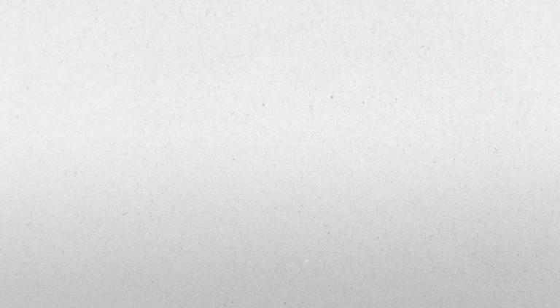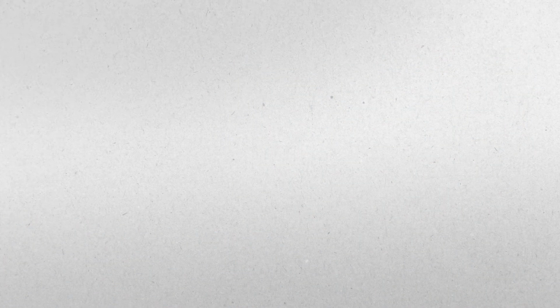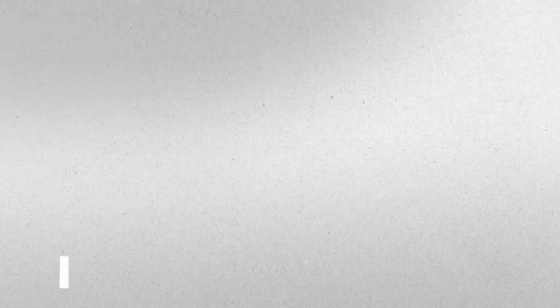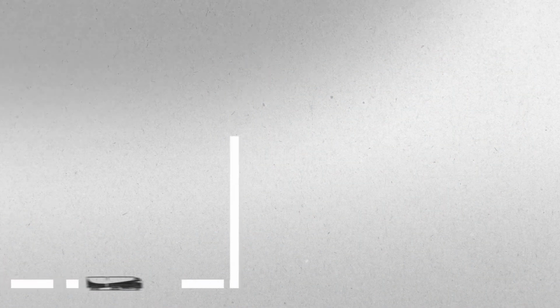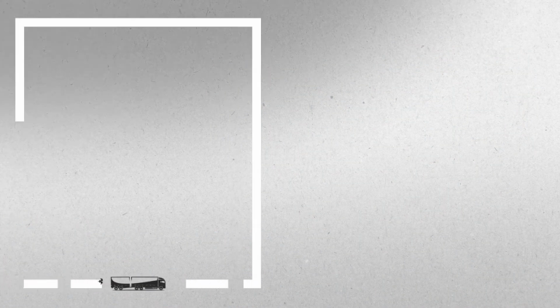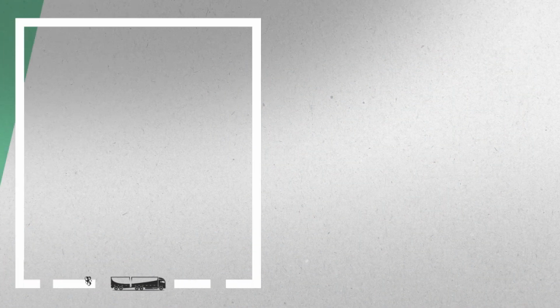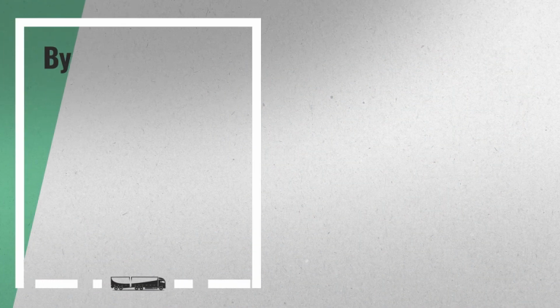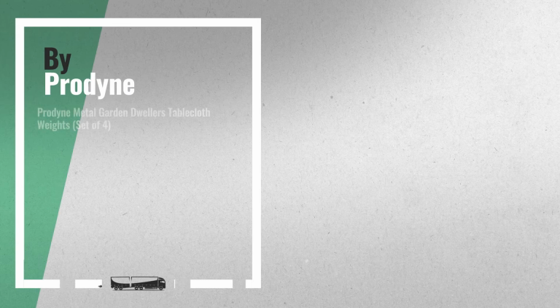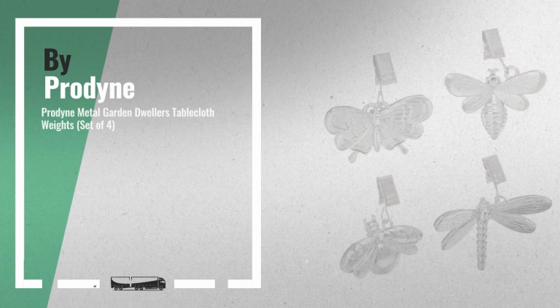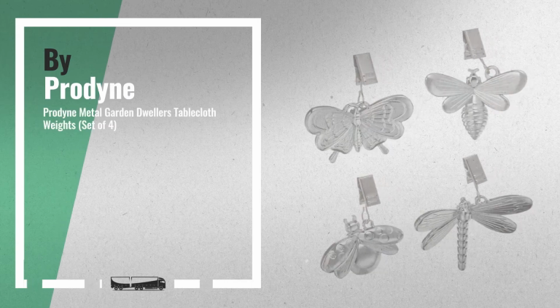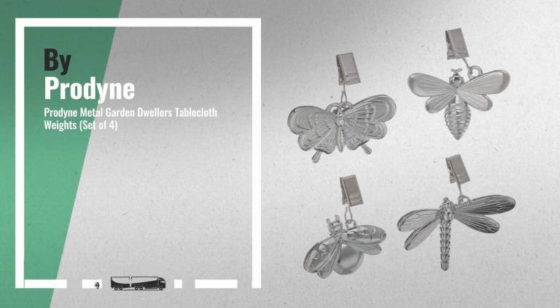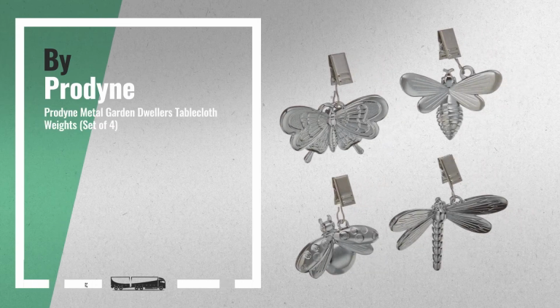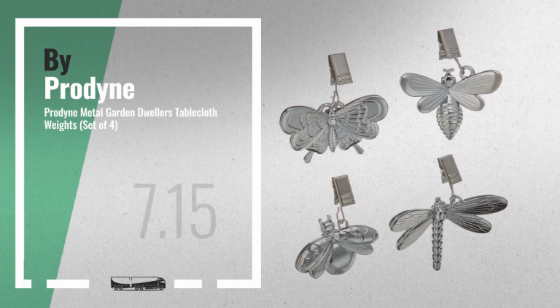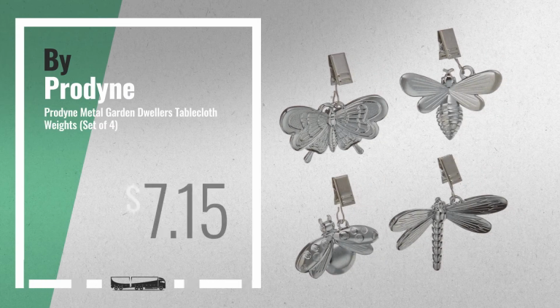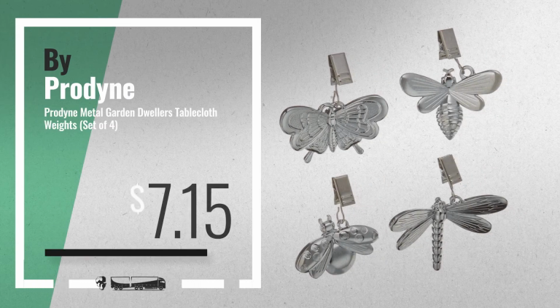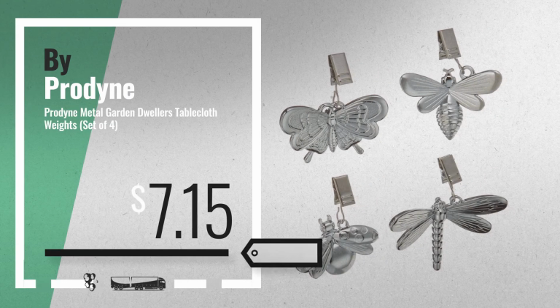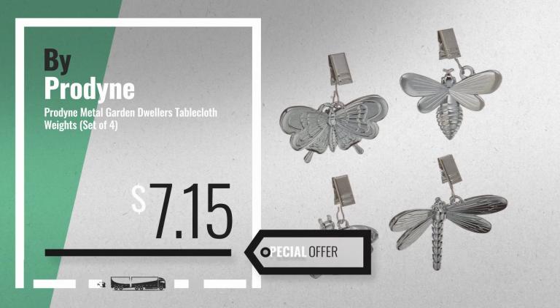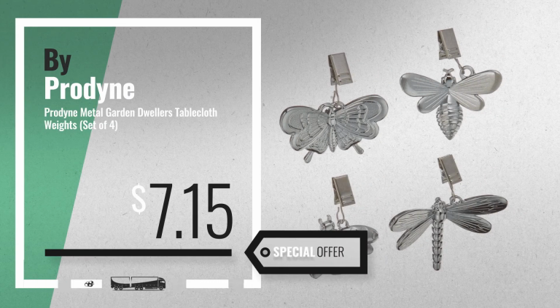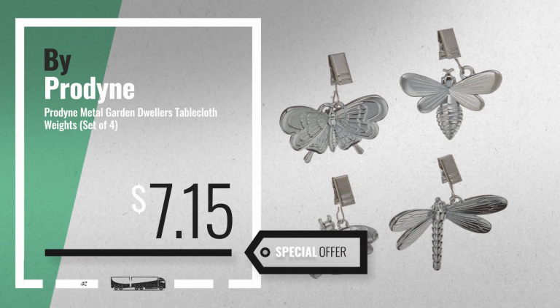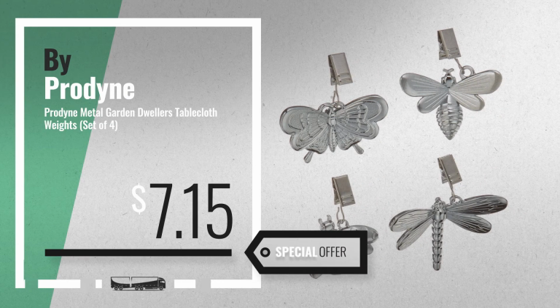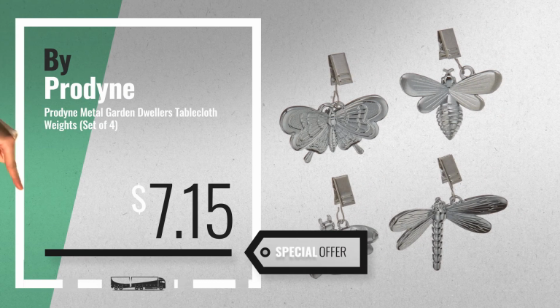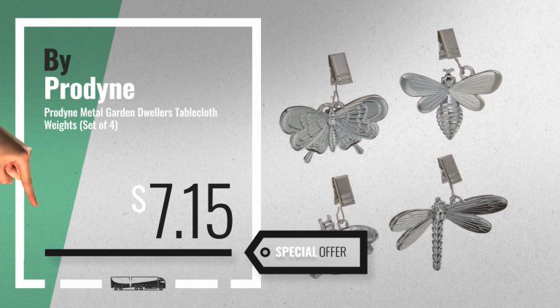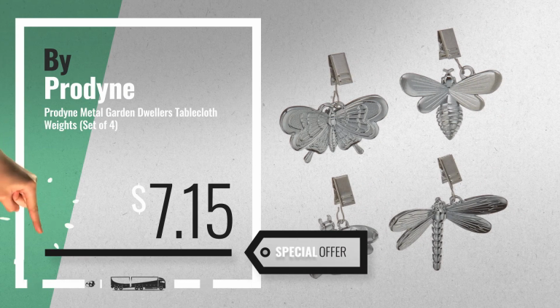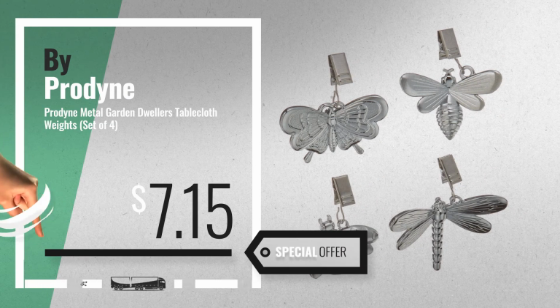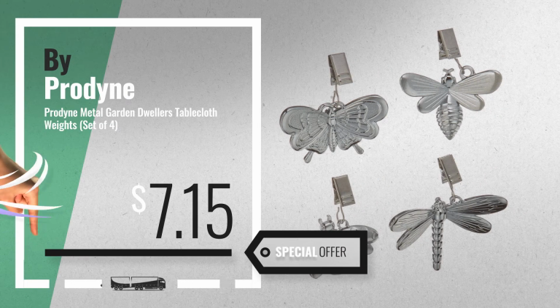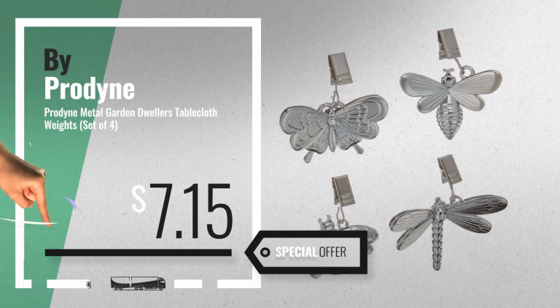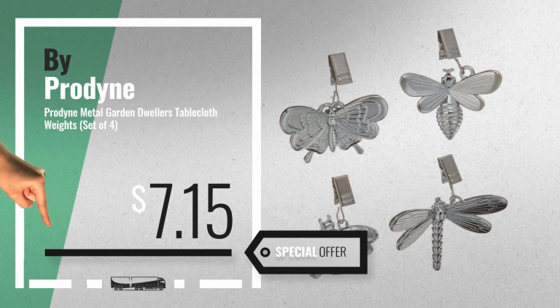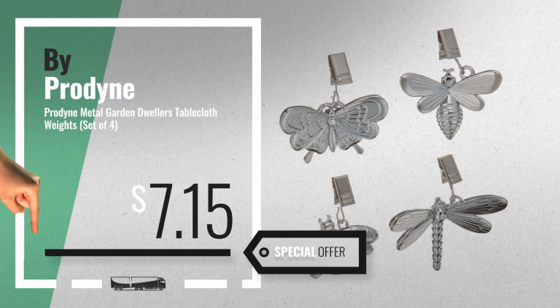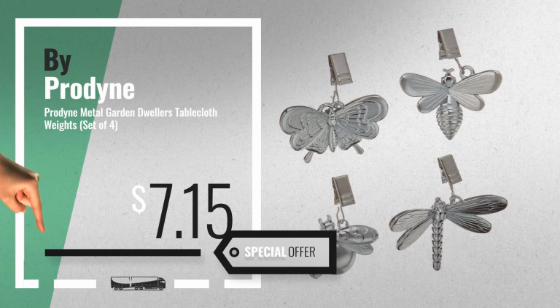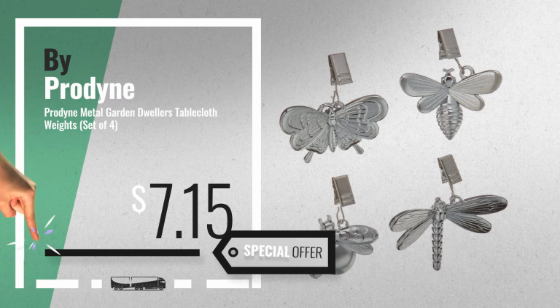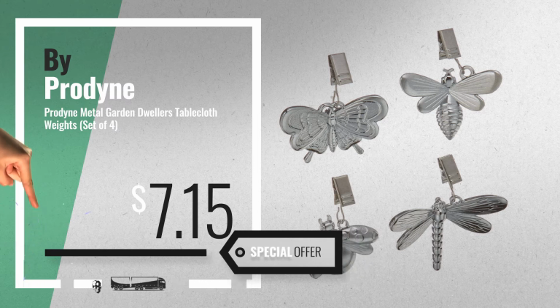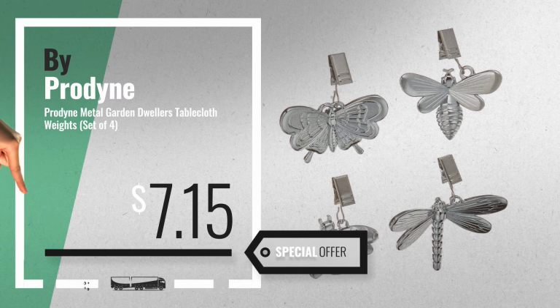Number 5, also by ProDyne. For more info about these great online deals, click this banner in the corner.